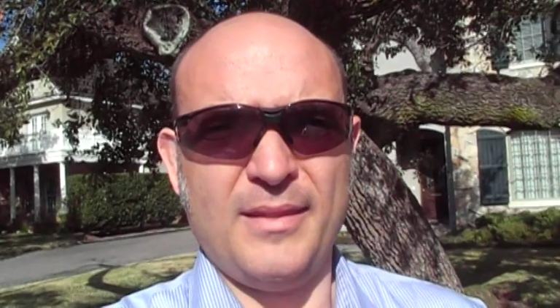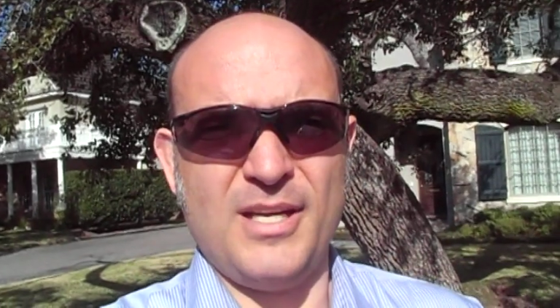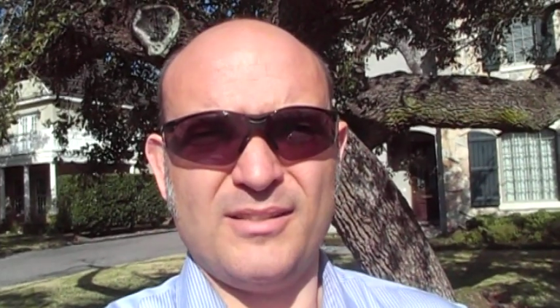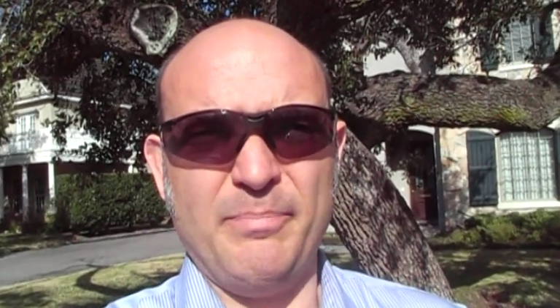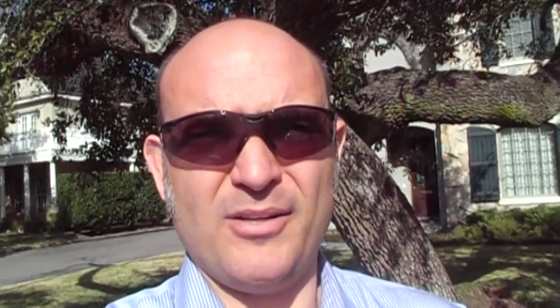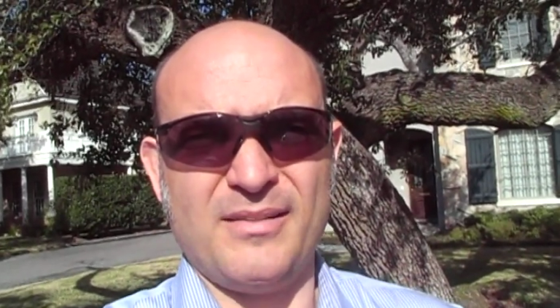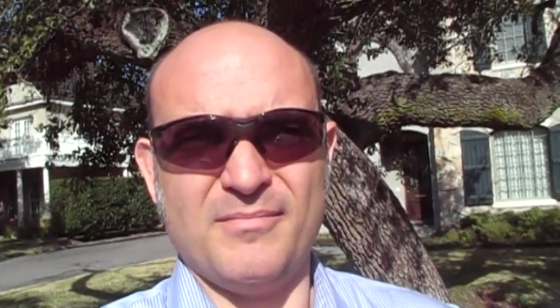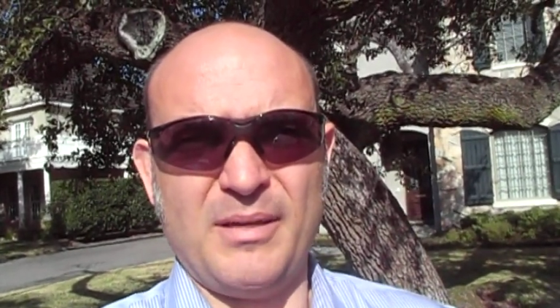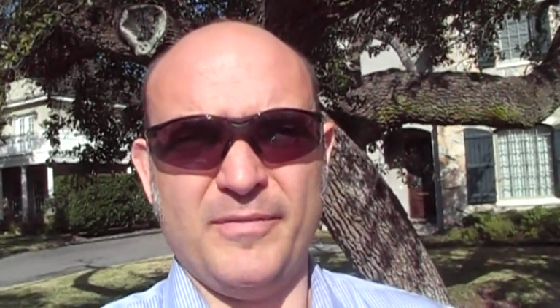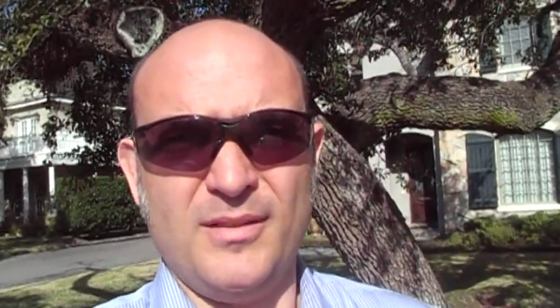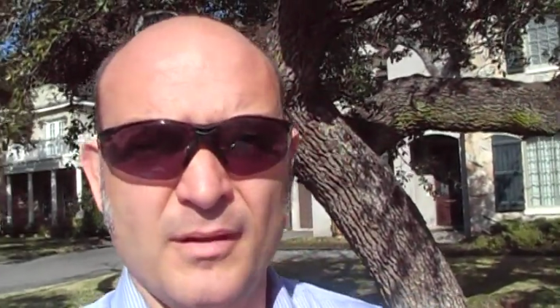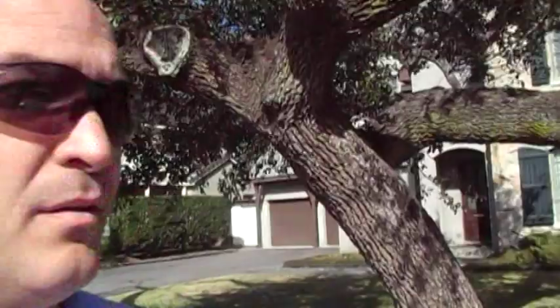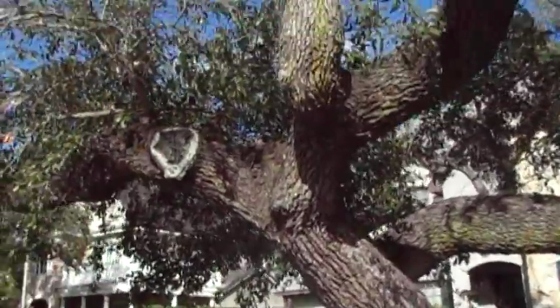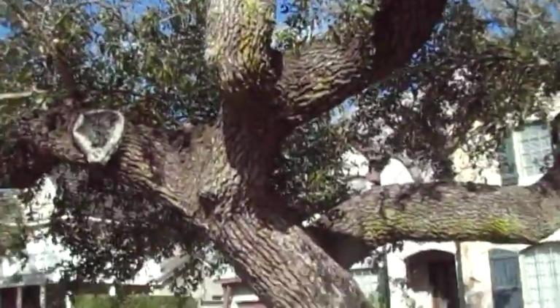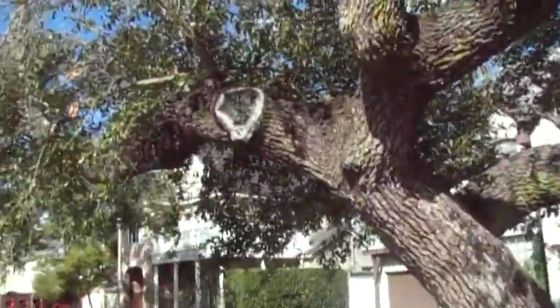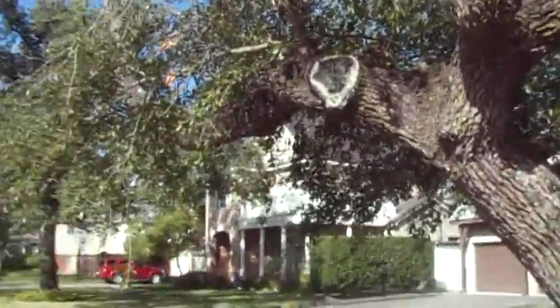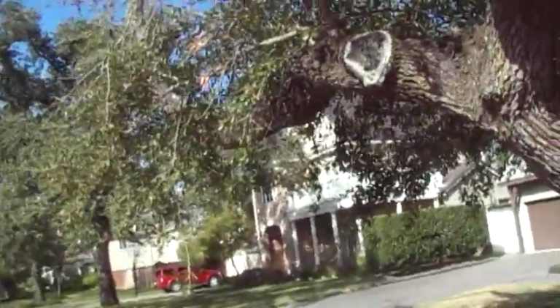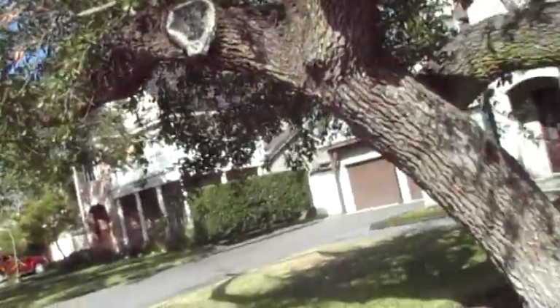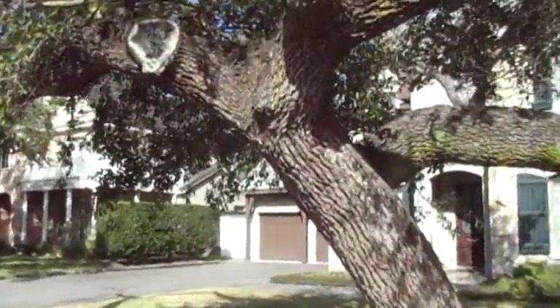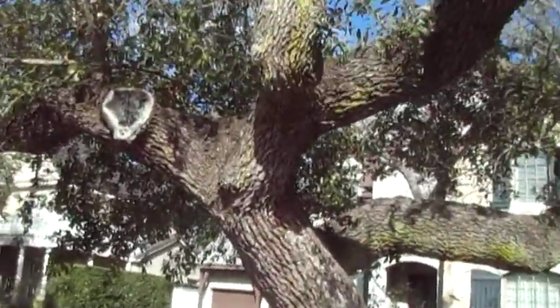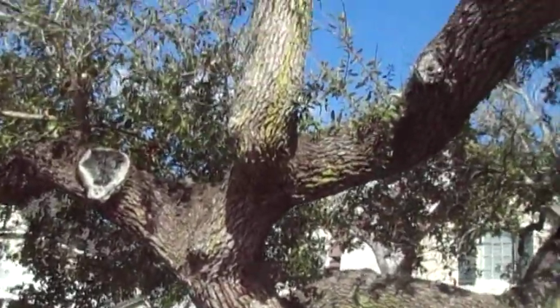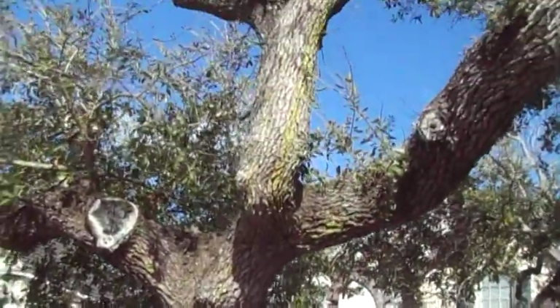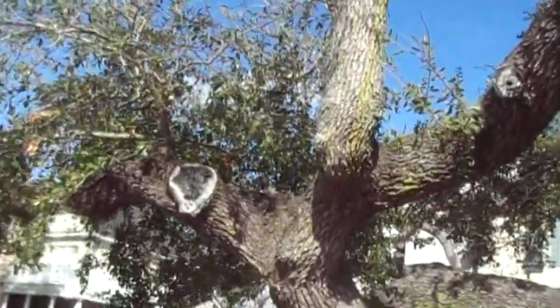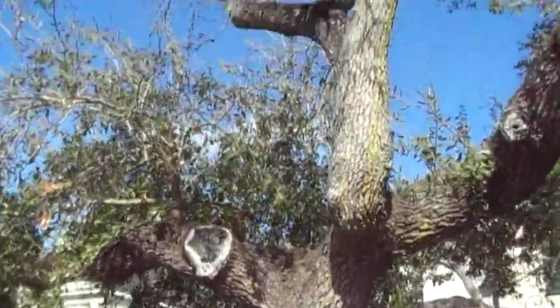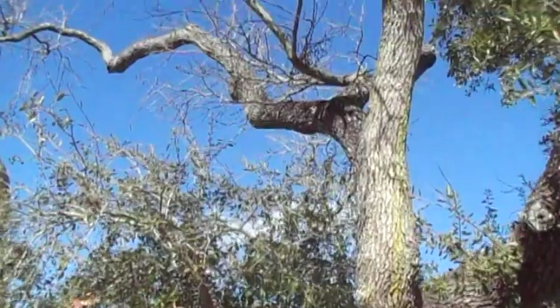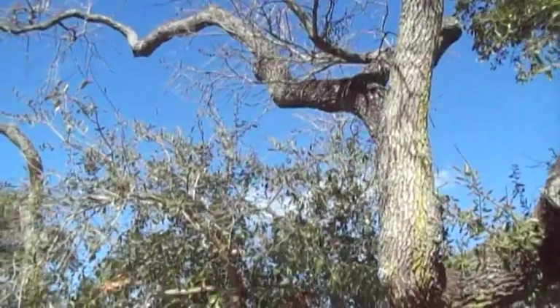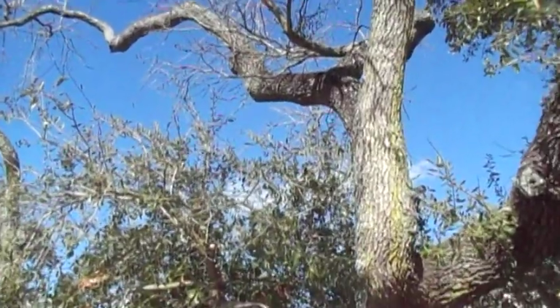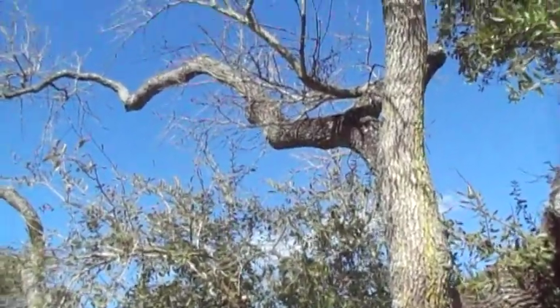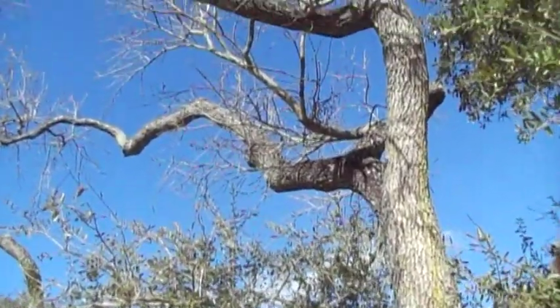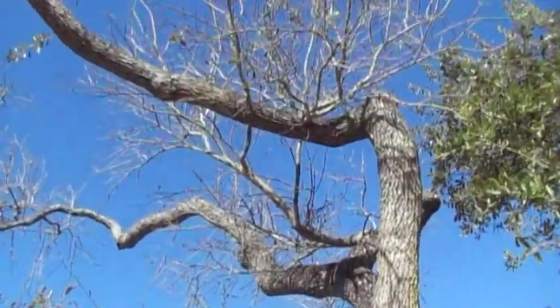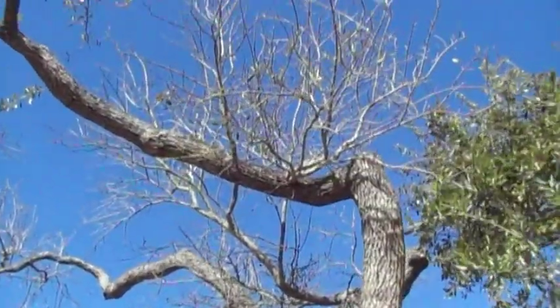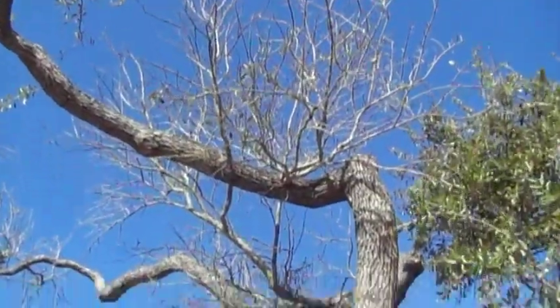Hi, this is Gene Bosler. I'm in Bel Air, Texas, a suburb of Houston. I've been called out to take a look at this tree. This is a live oak and they're worried about it because it's had all this tip dieback.